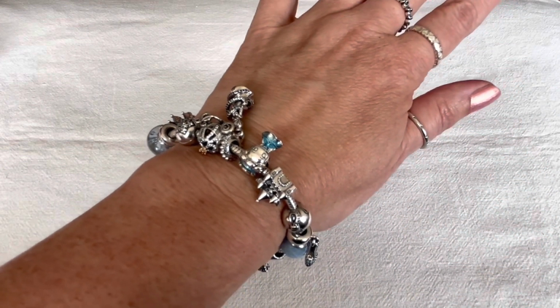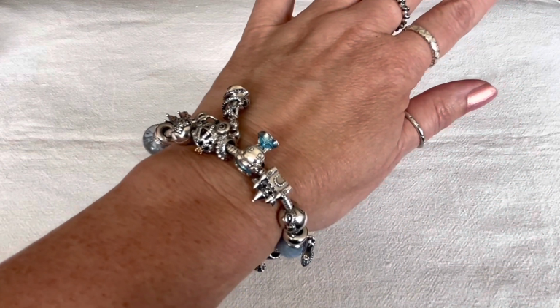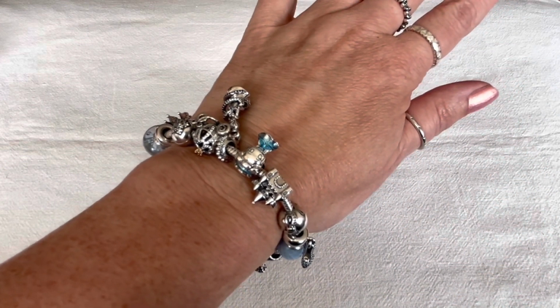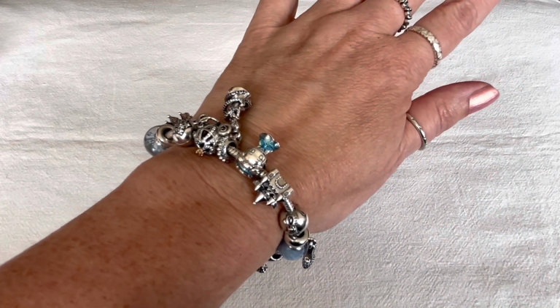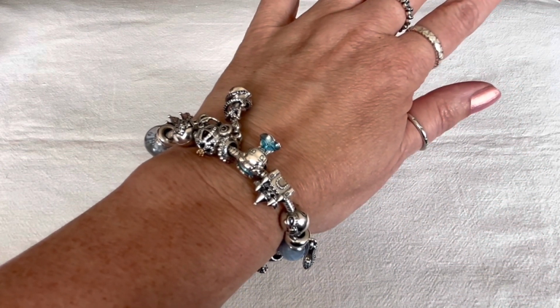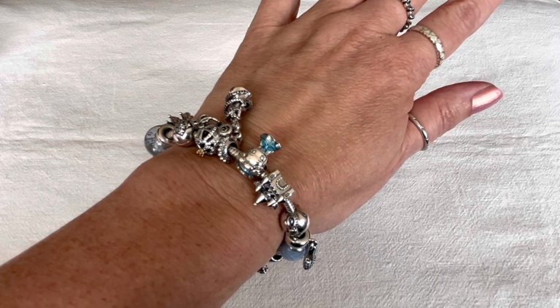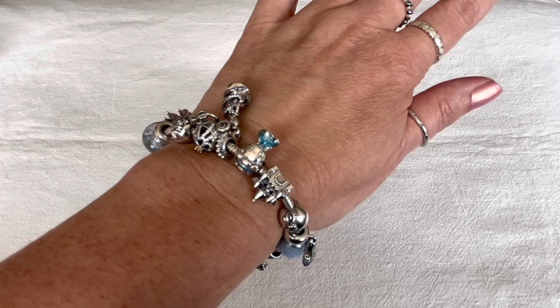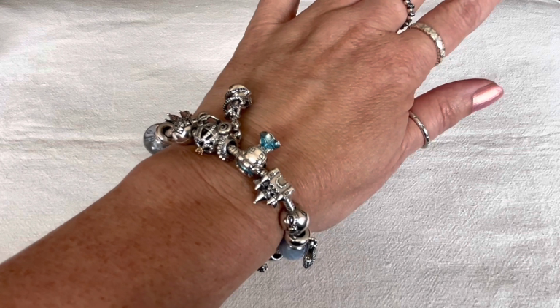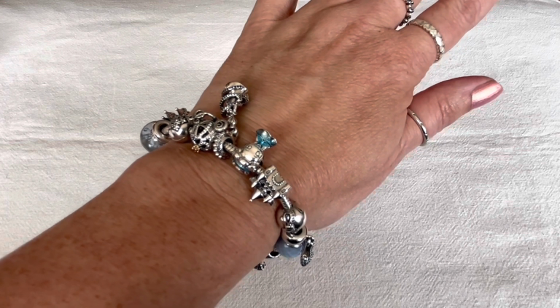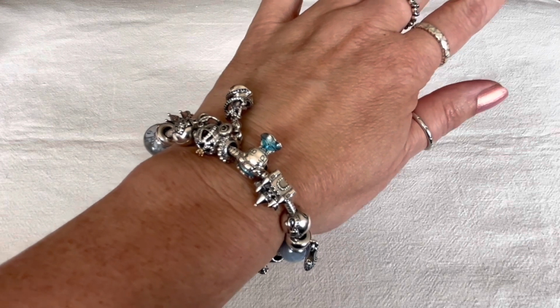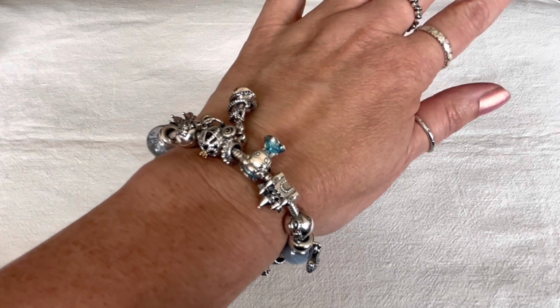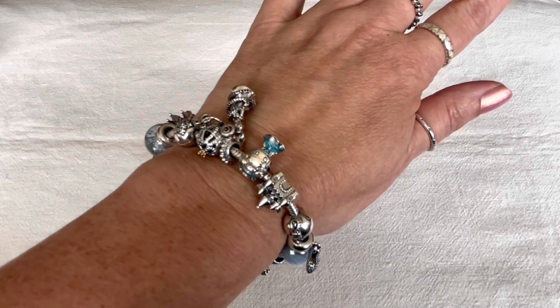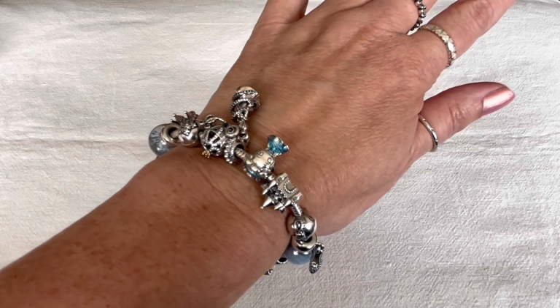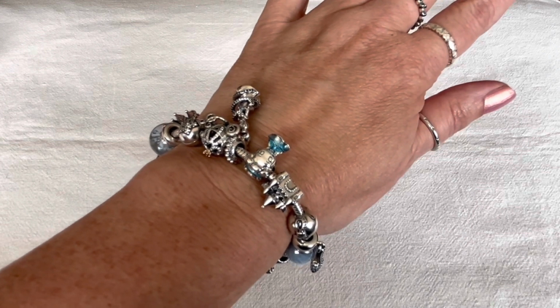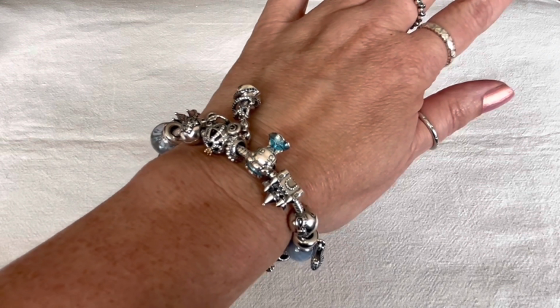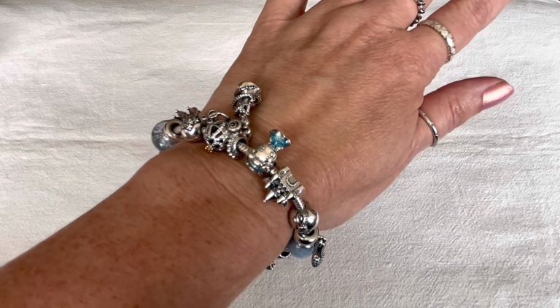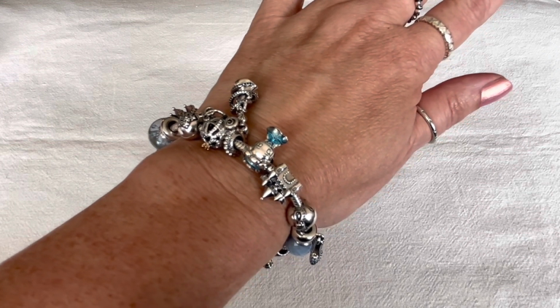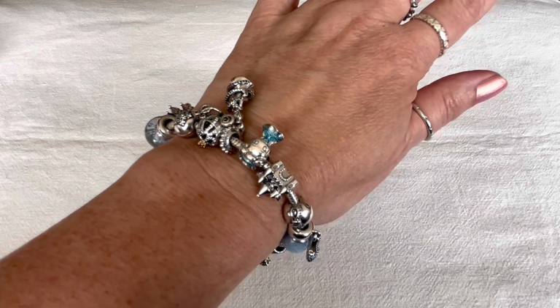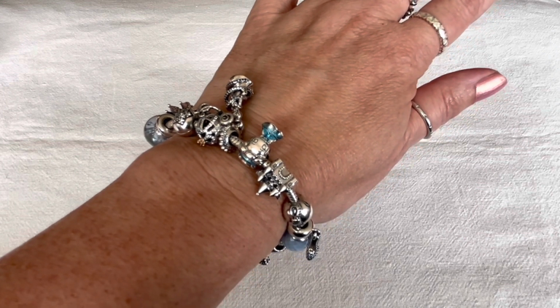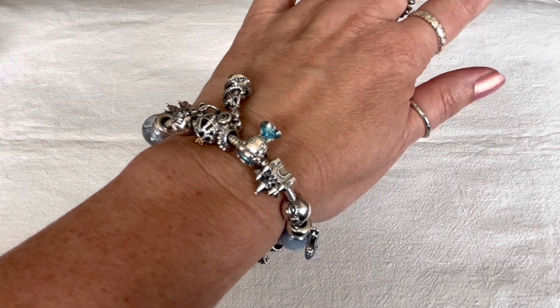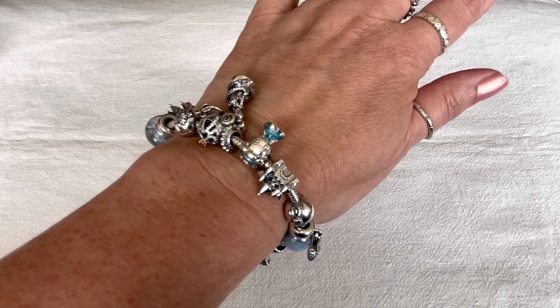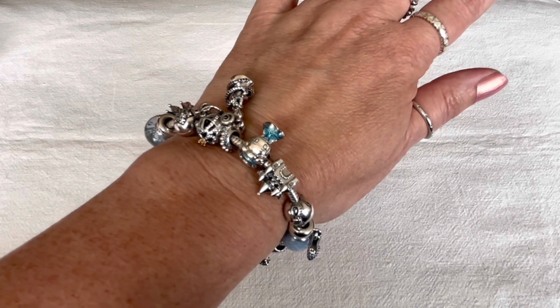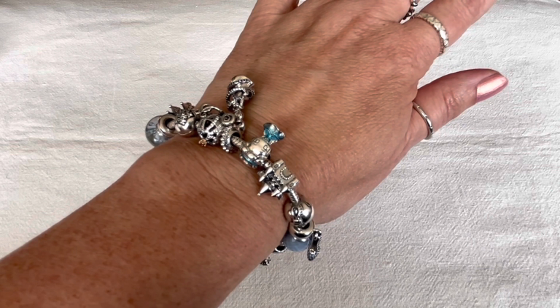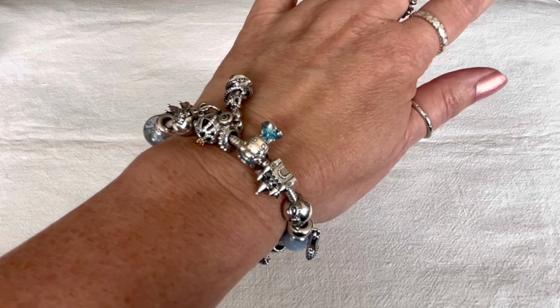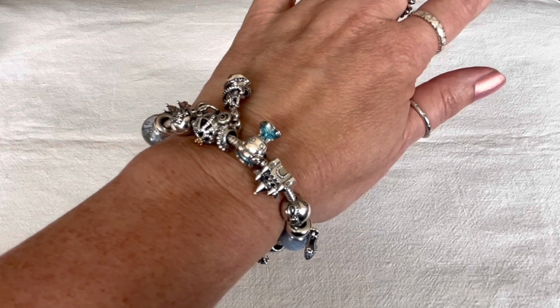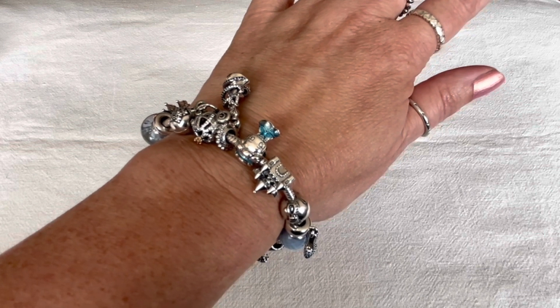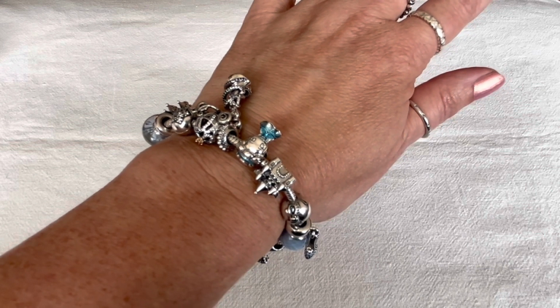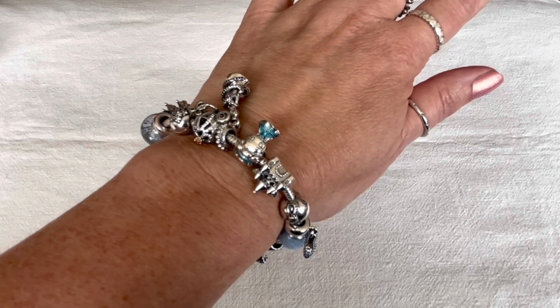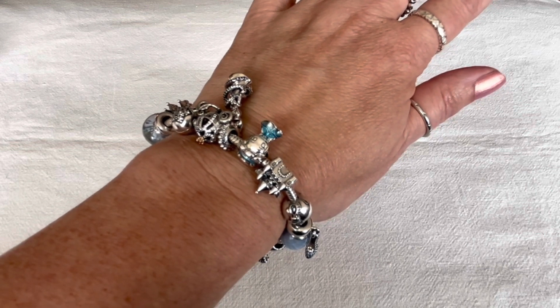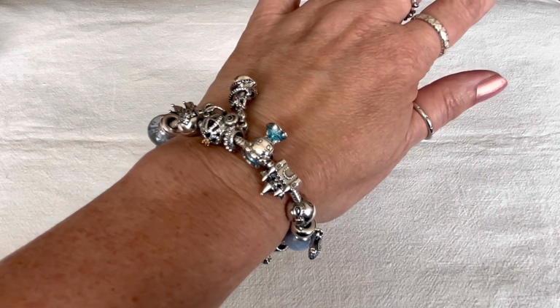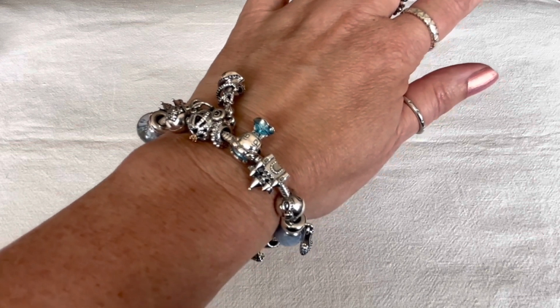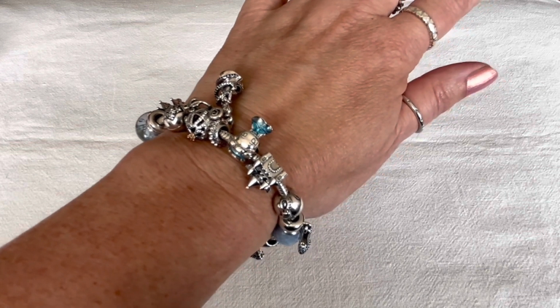Thank you so much for watching everybody. I hope you enjoyed this video and seeing my new Cinderella bracelet design. I hope you're all doing well — take care, bye-bye.